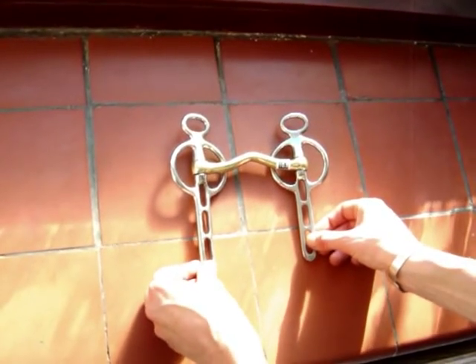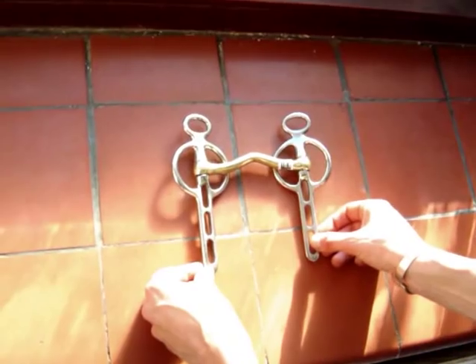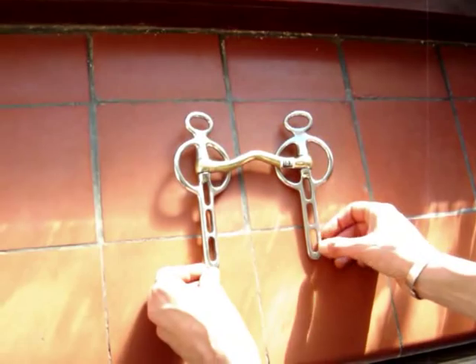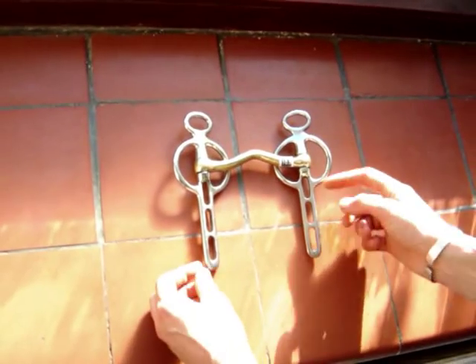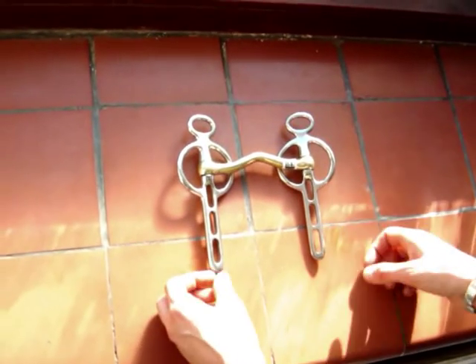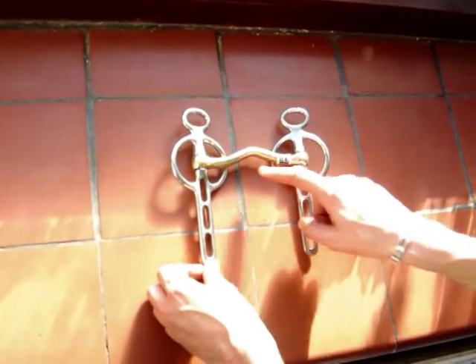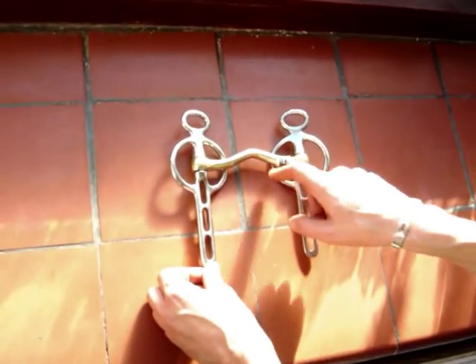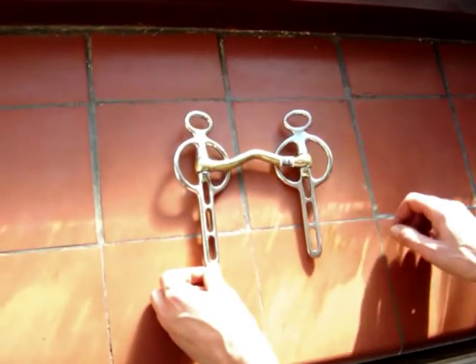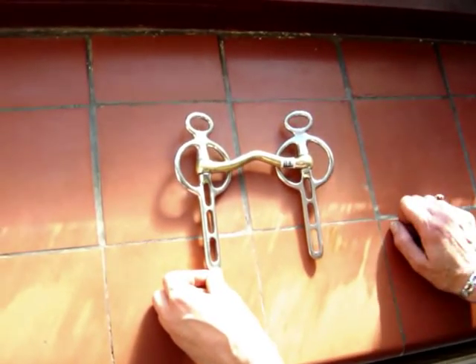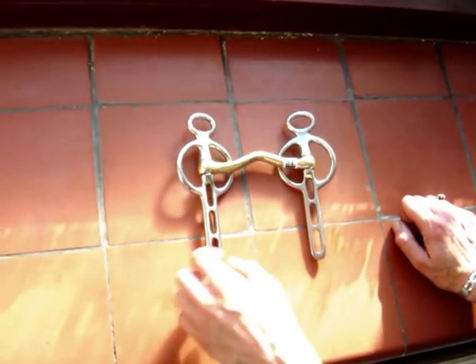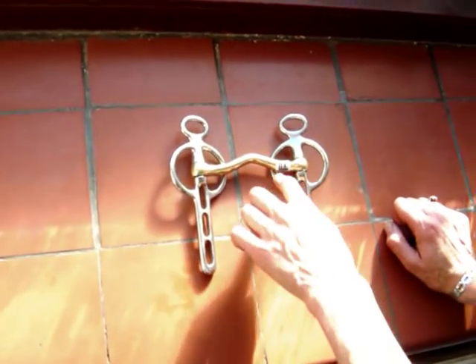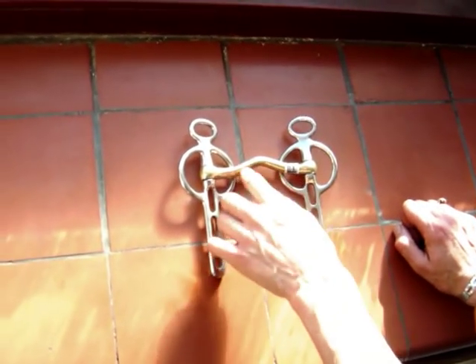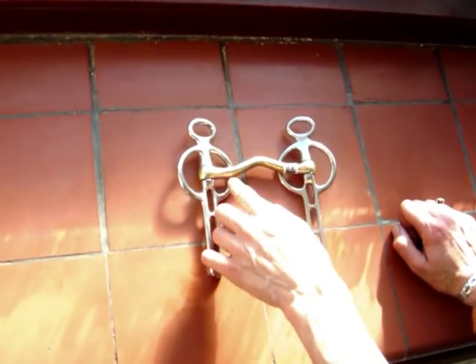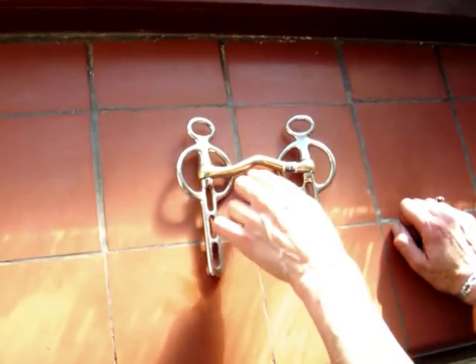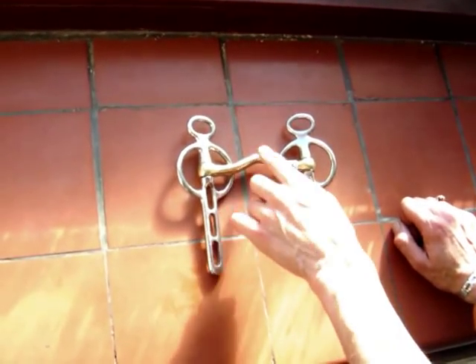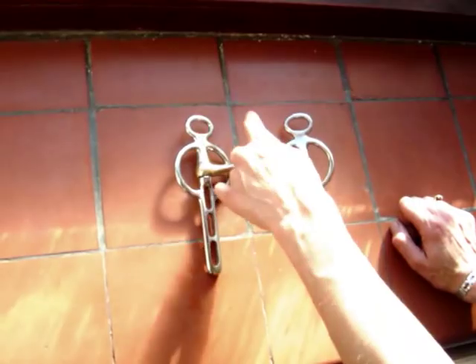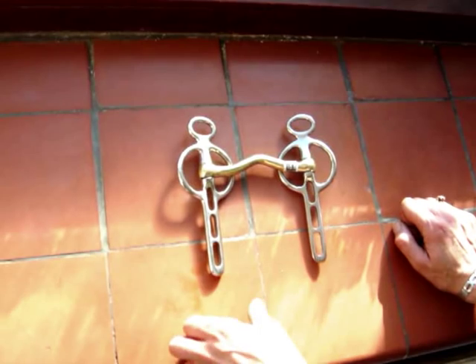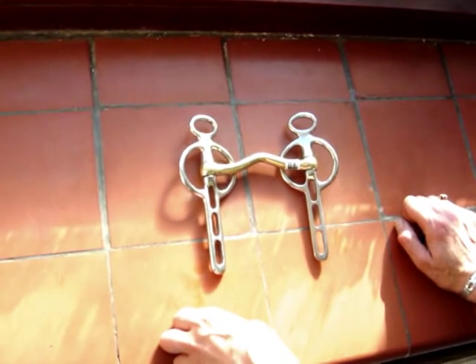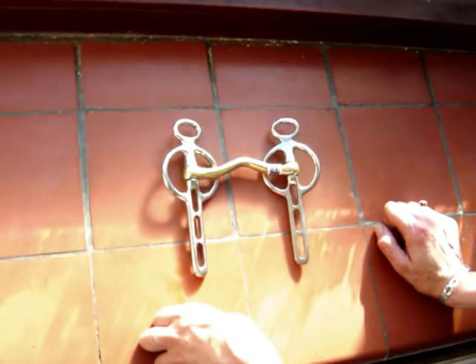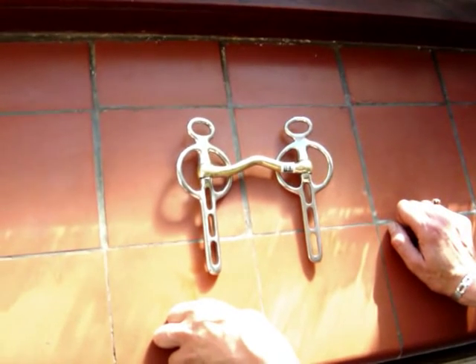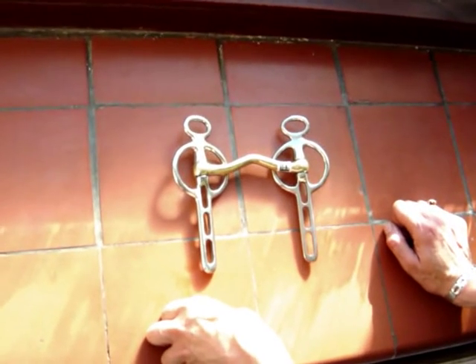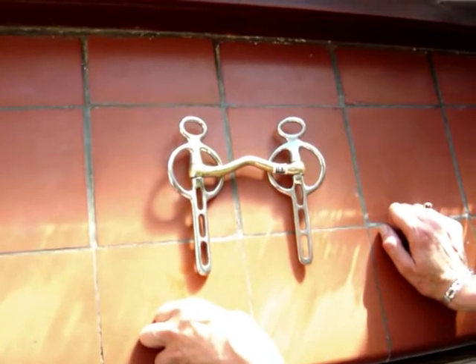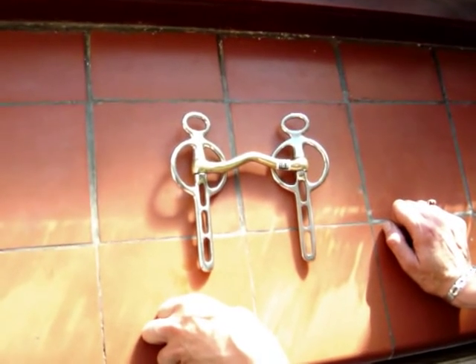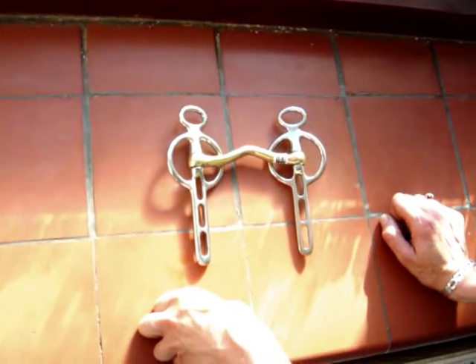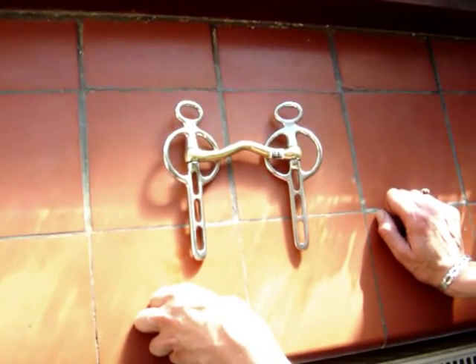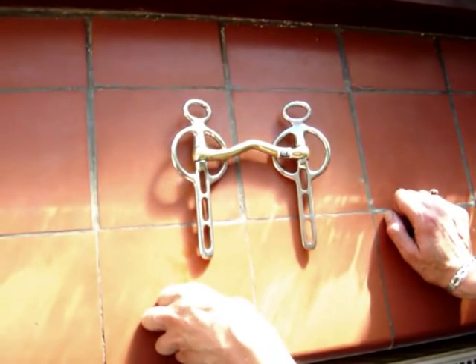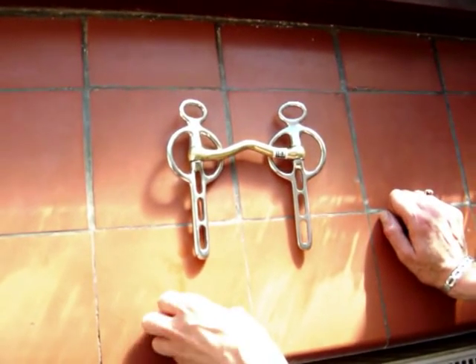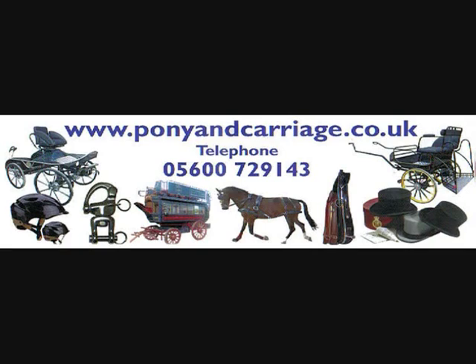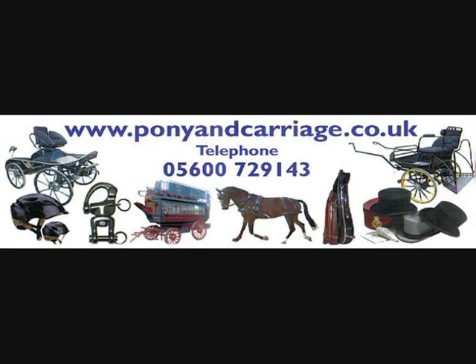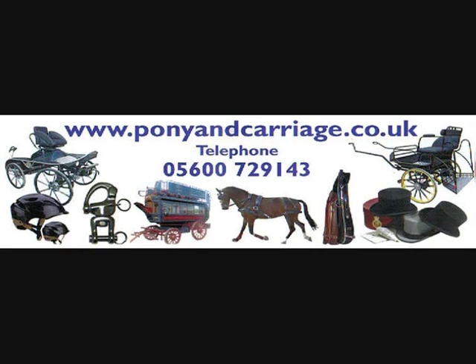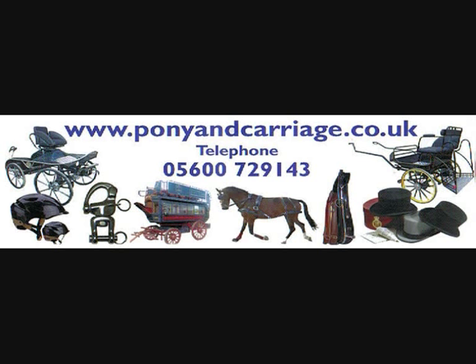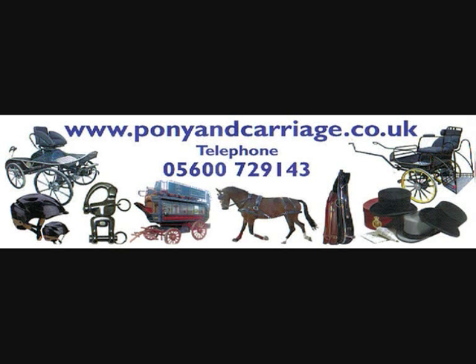Please note that all the bits shown in this video come with curved chains and attachments, and graduate in half centimetre increments, starting from nine and a half centimetres to sixteen and a half centimetres.